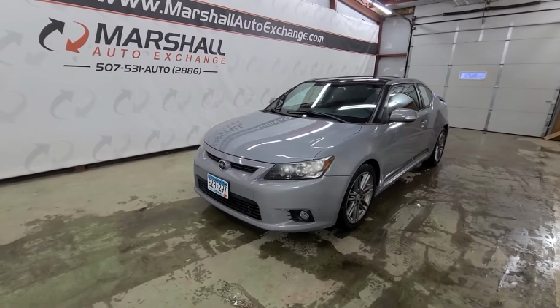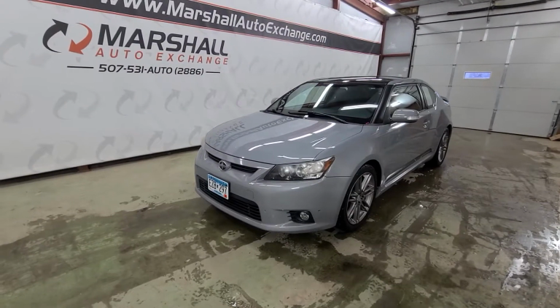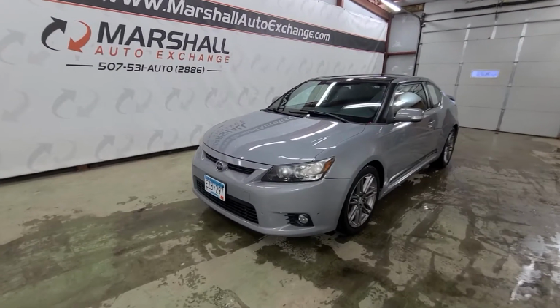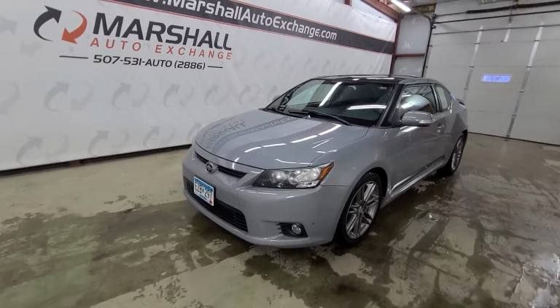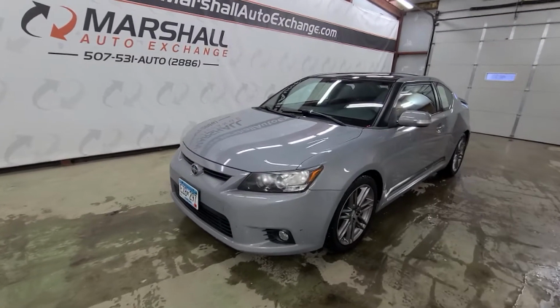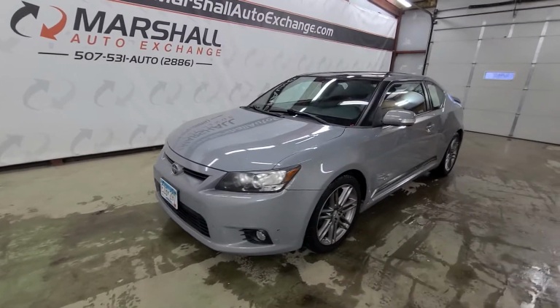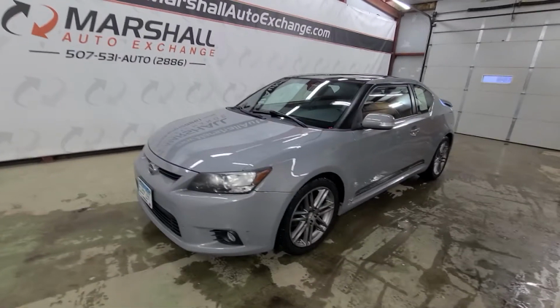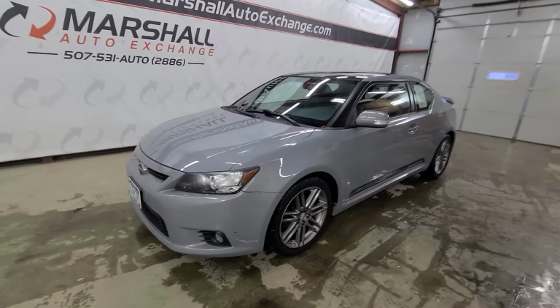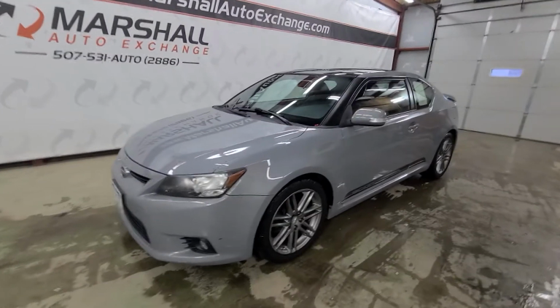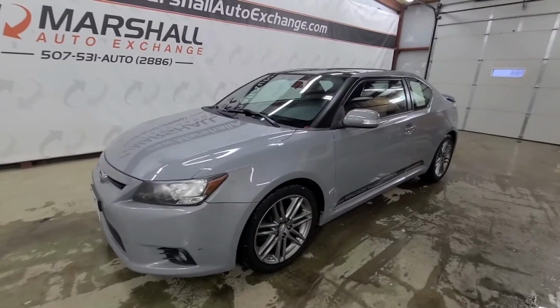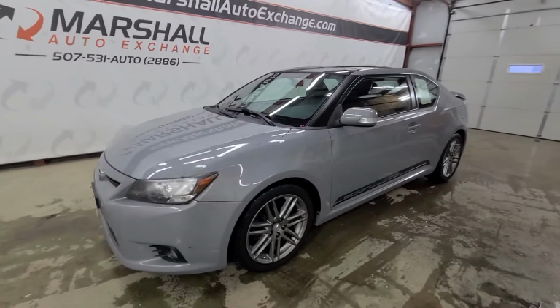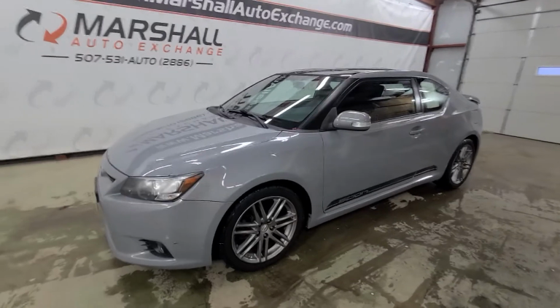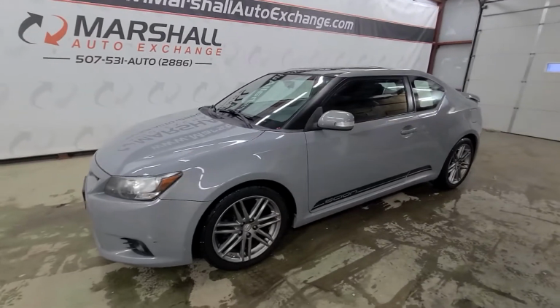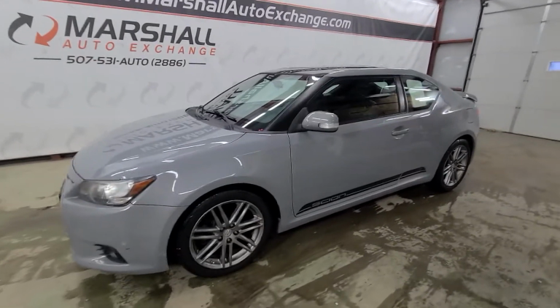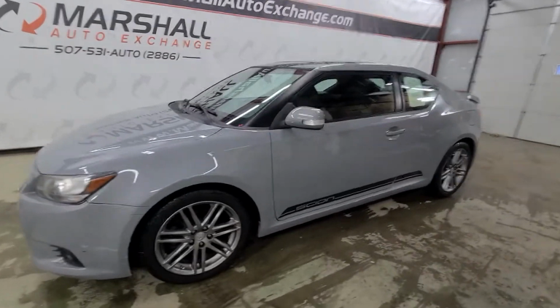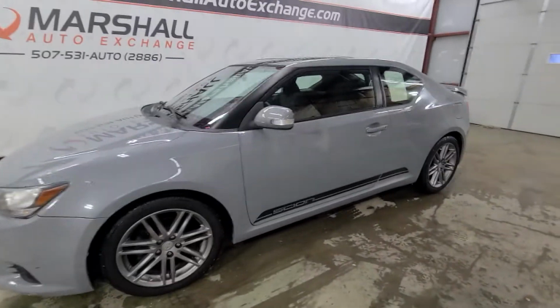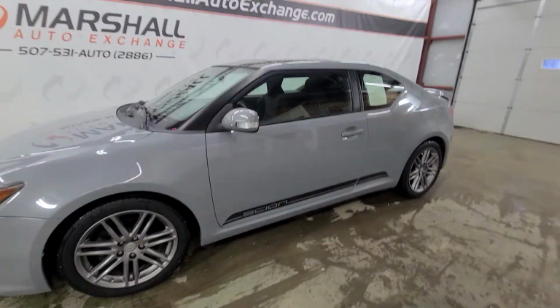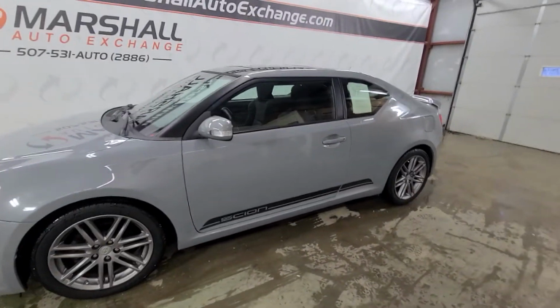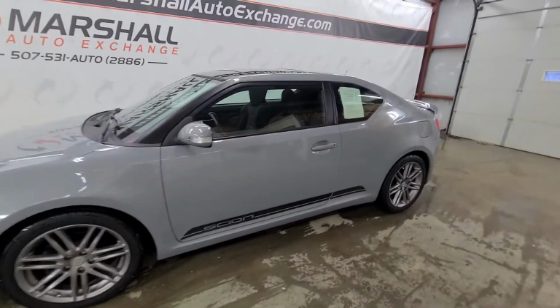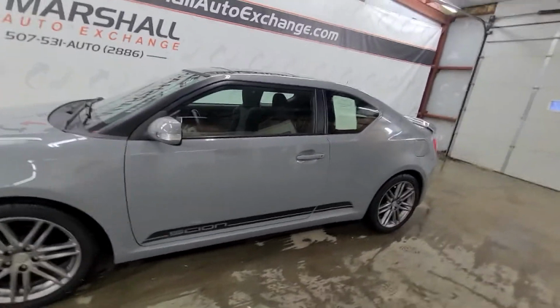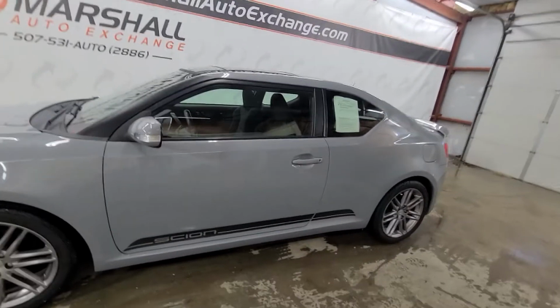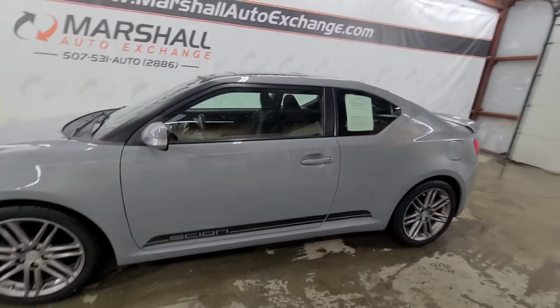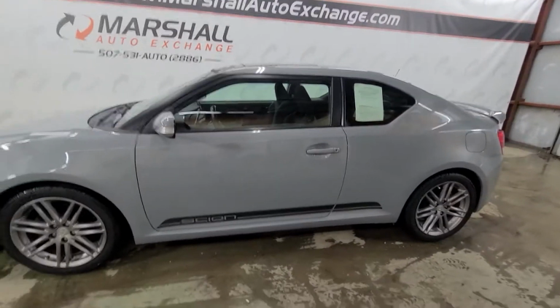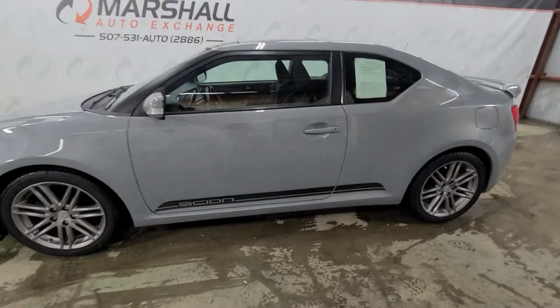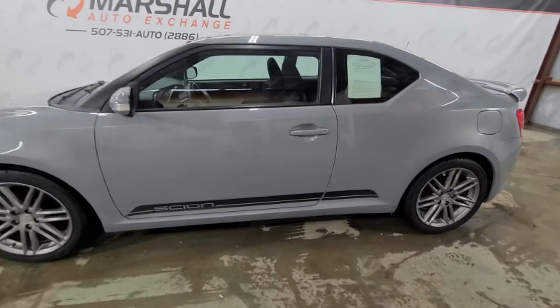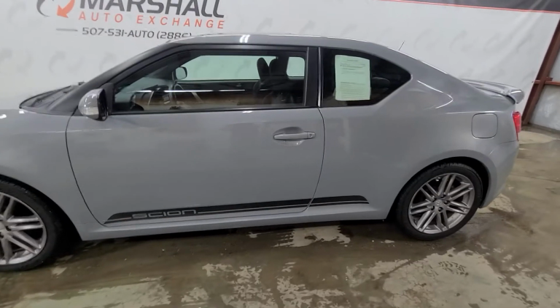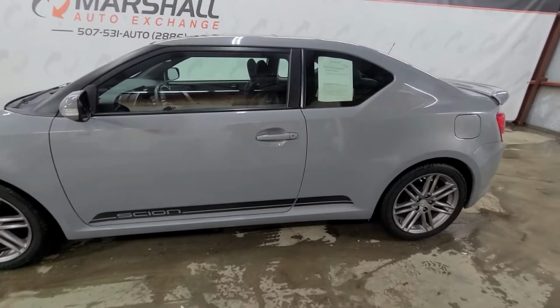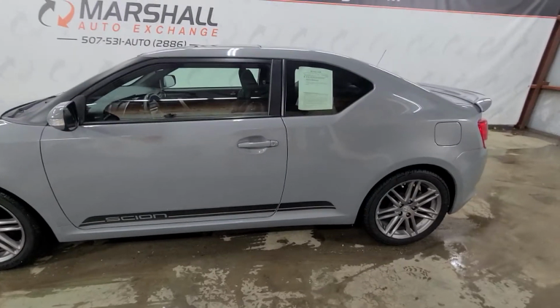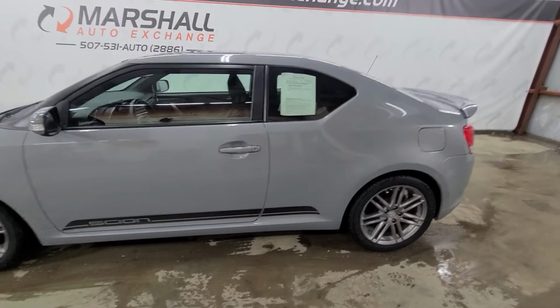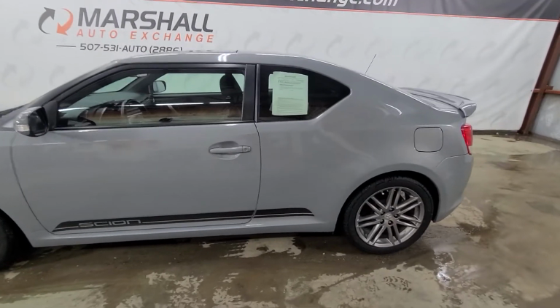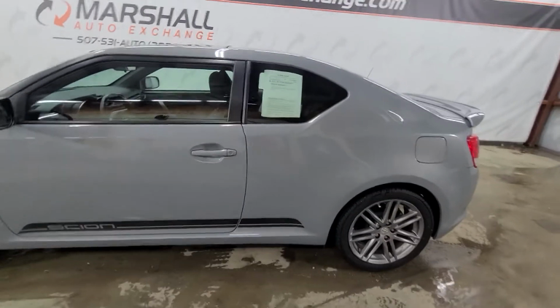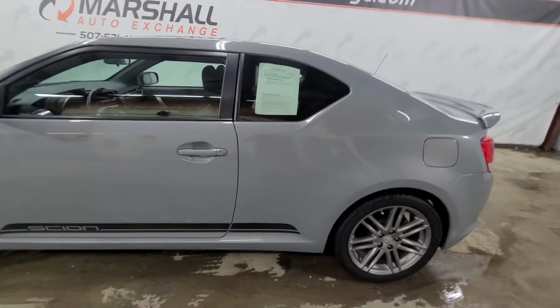Hey everybody, Josh here with you at the Marshall Auto Exchange. Really excited to show you our 2011 Scion TC. This is a really cool car. As far as the cars on my lot go, this one is probably my favorite.